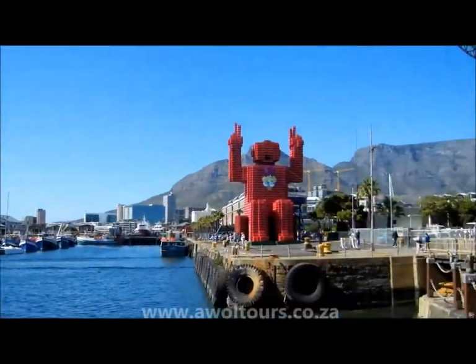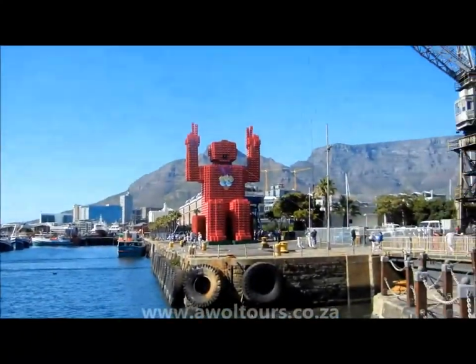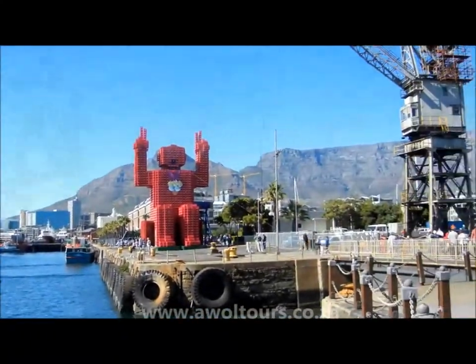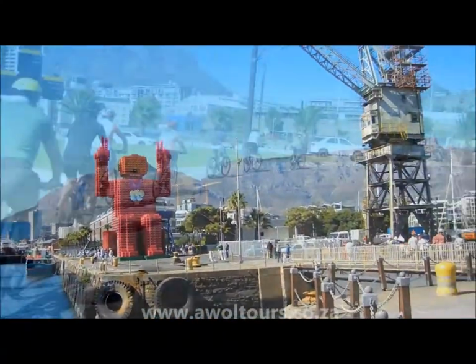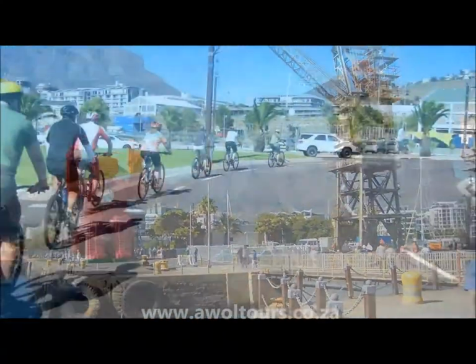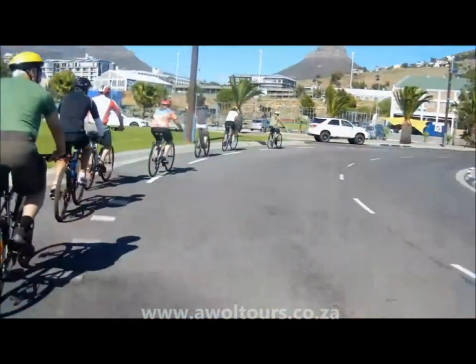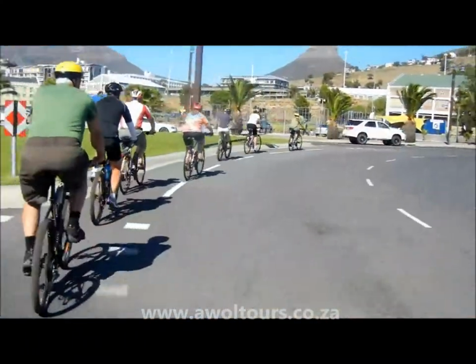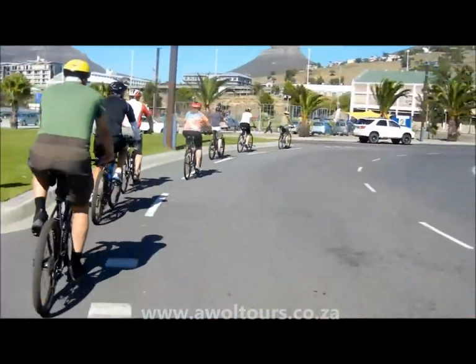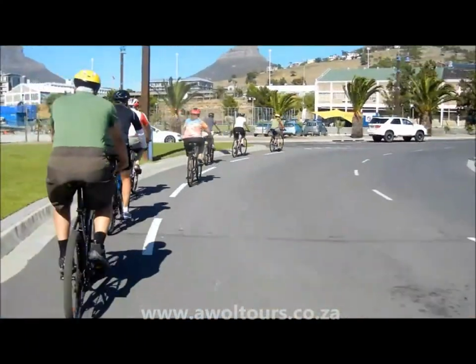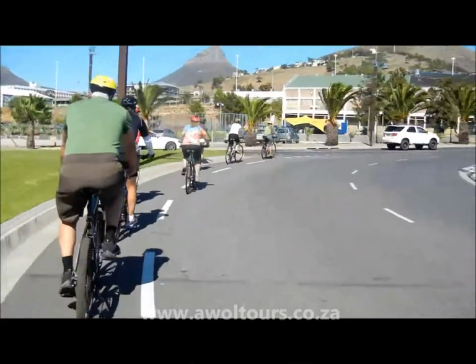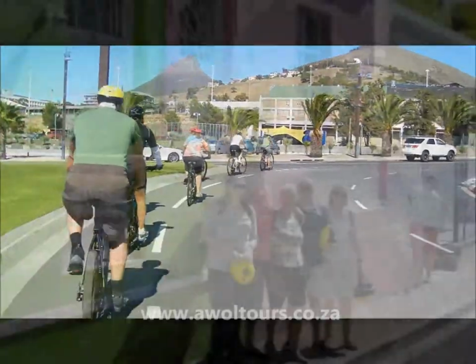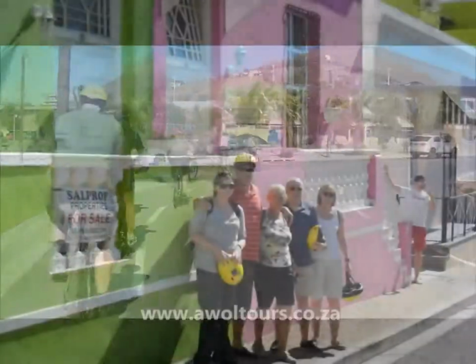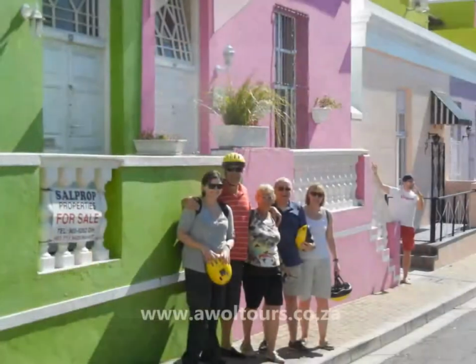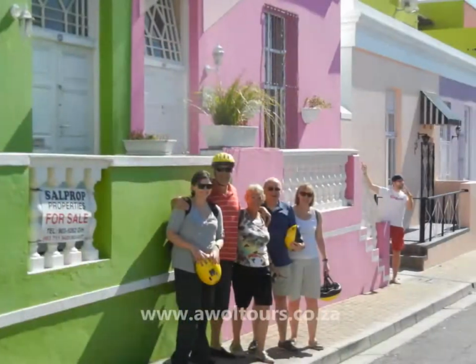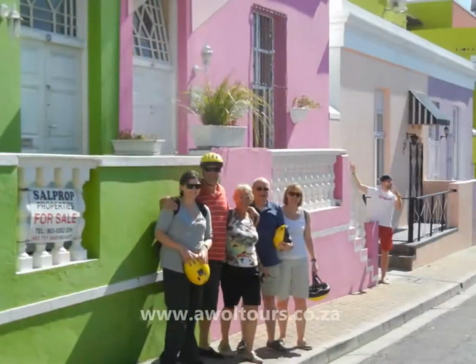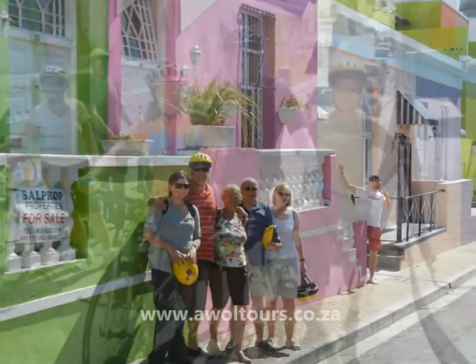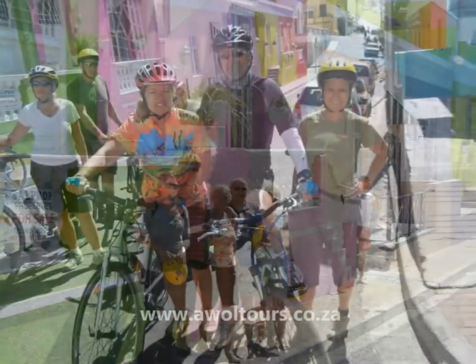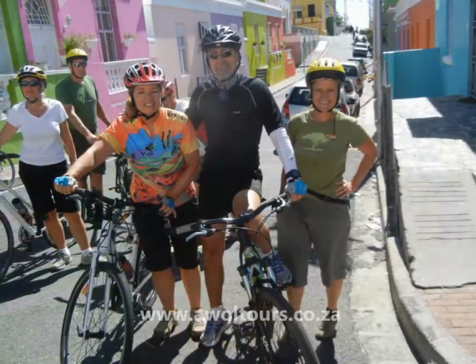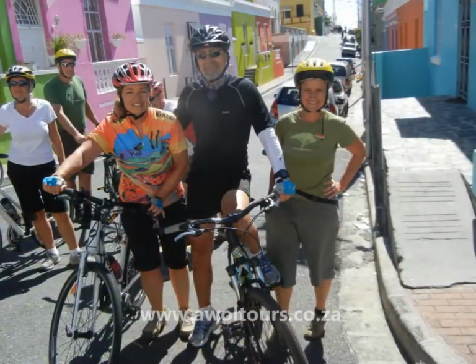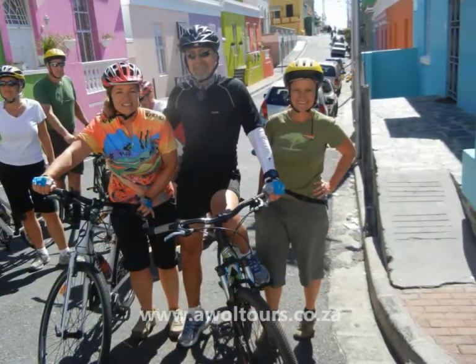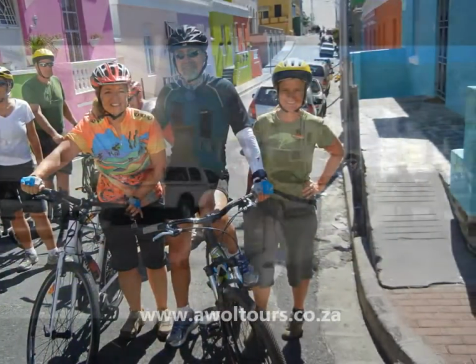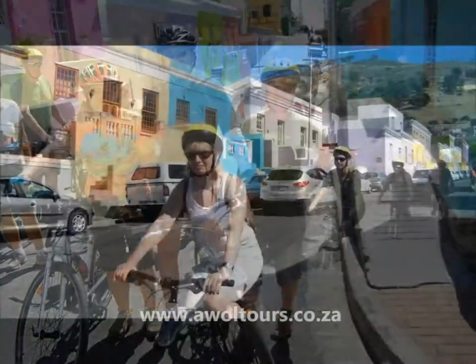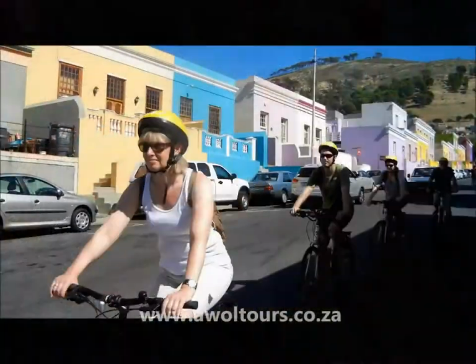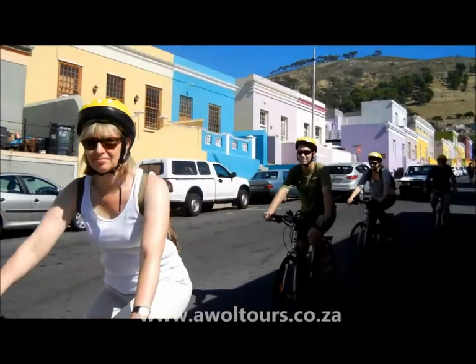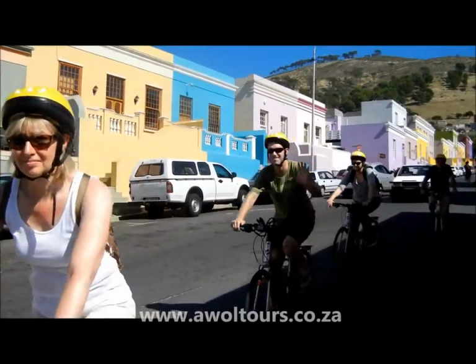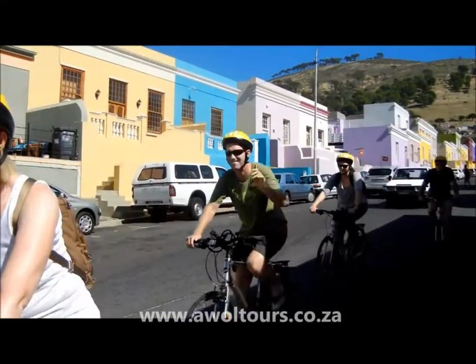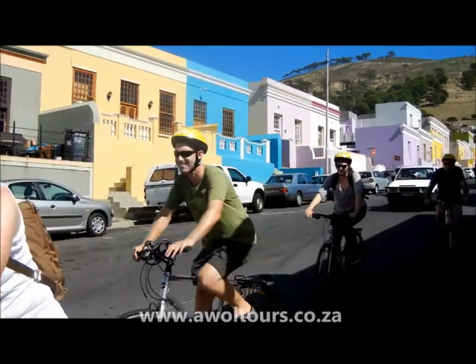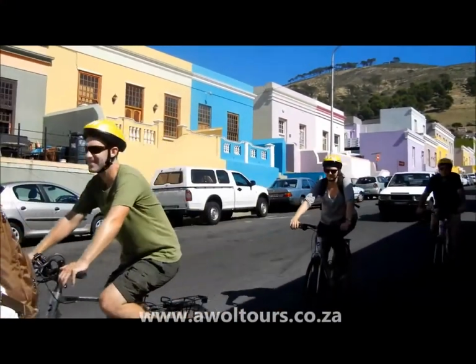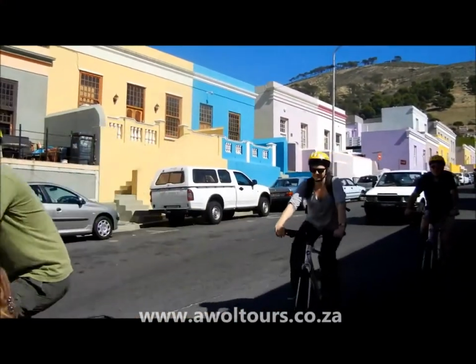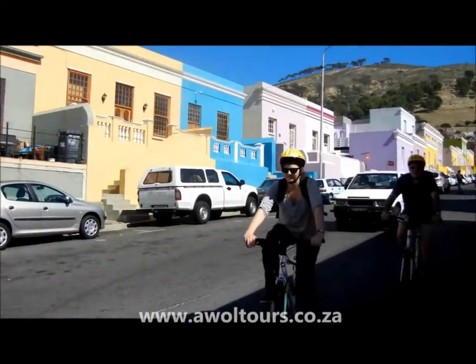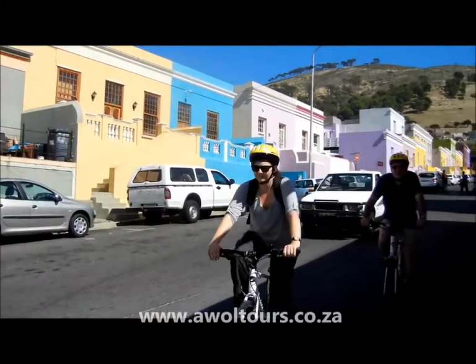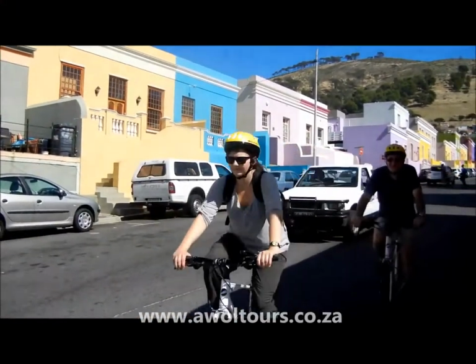From the Waterfront we then proceed to the colorful Bo-Kaap, where the Muslim community of Cape Town lives. The residents of the Bo-Kaap are mostly descended from slaves who were brought to the Cape by the Dutch during the 16th and 17th century.